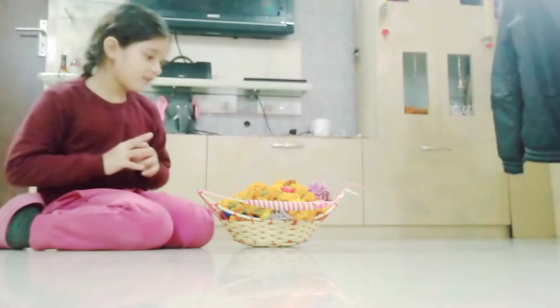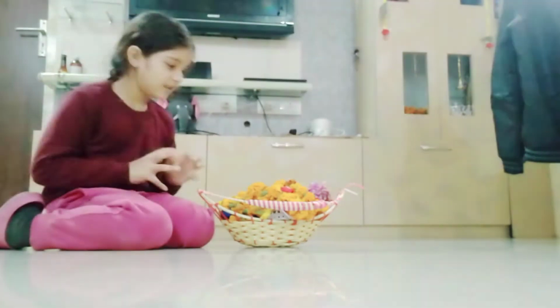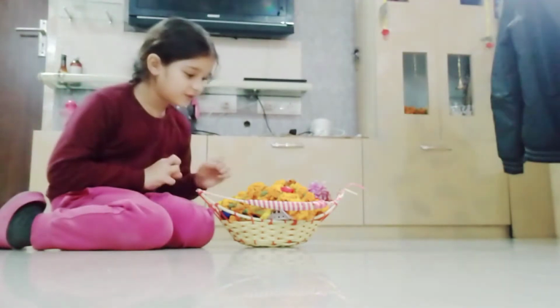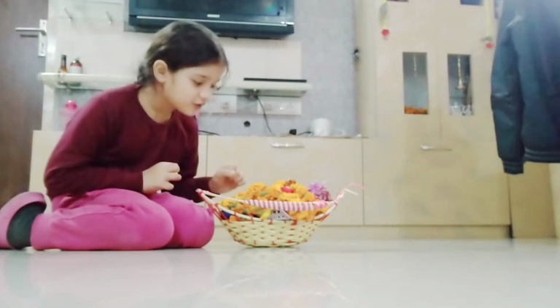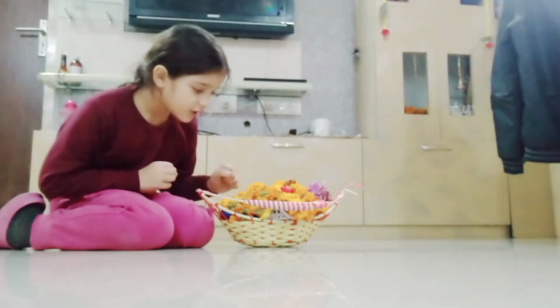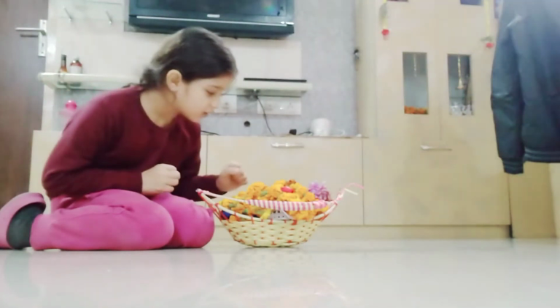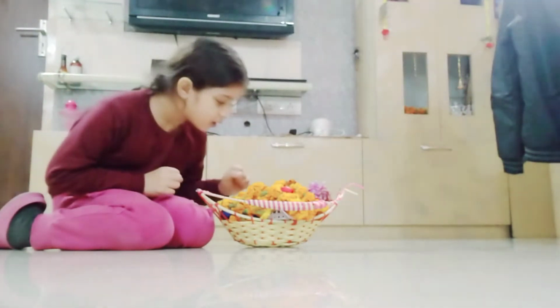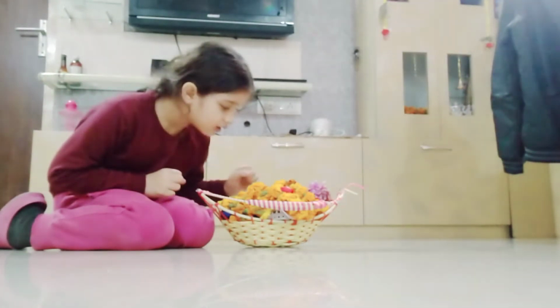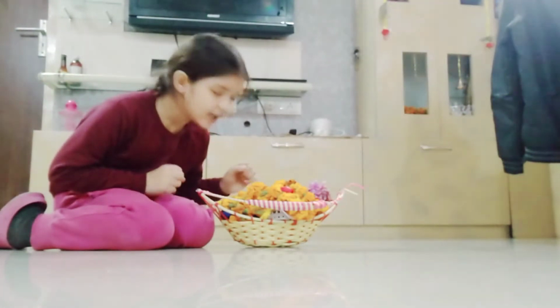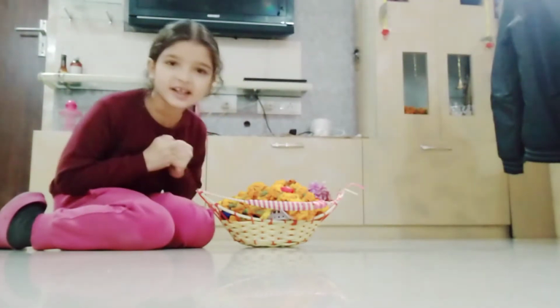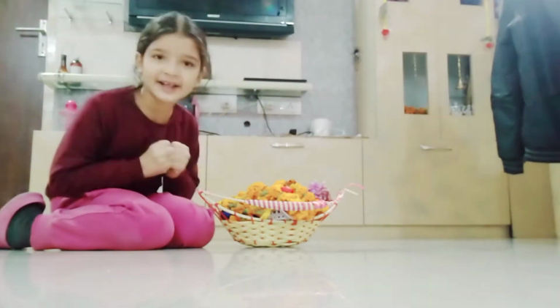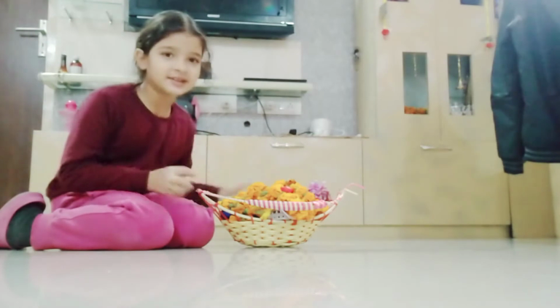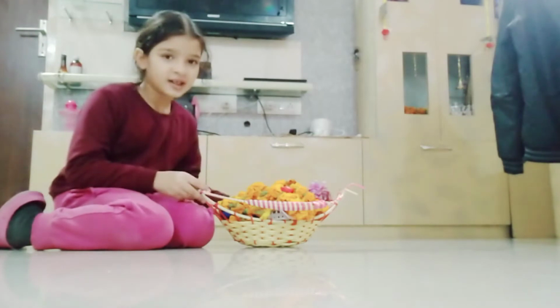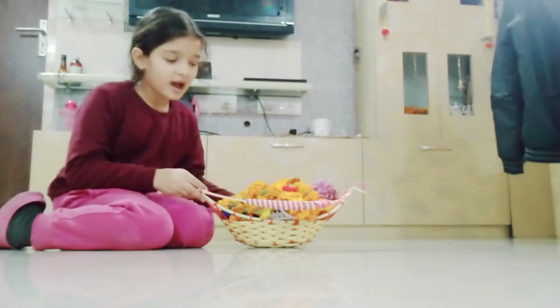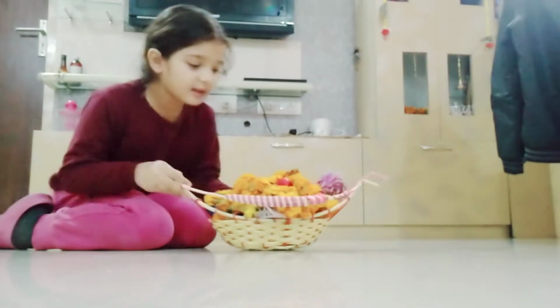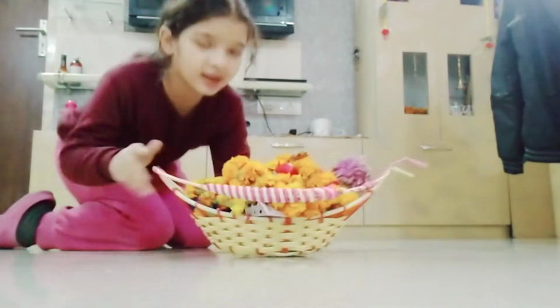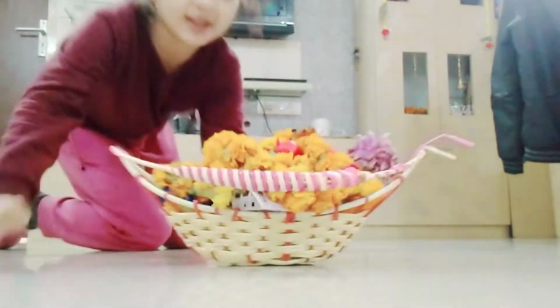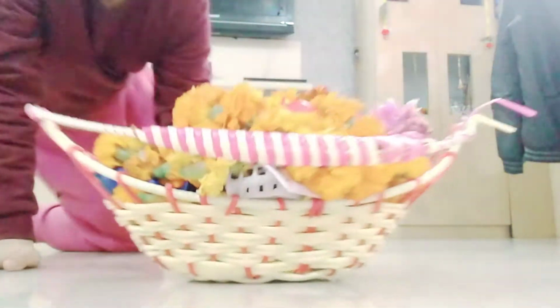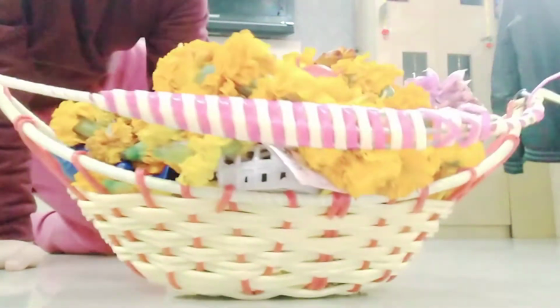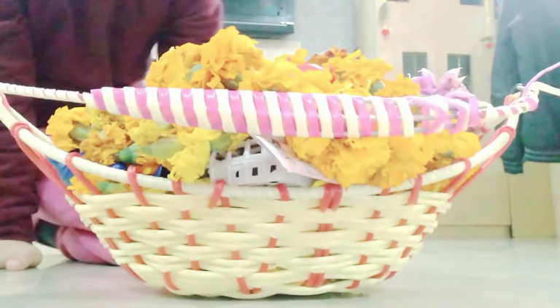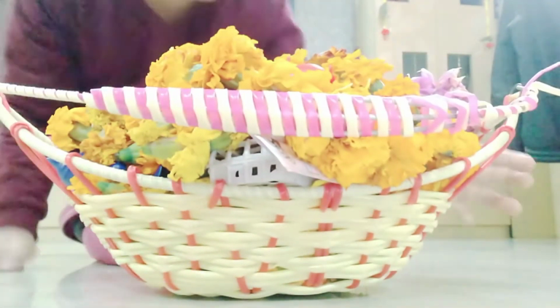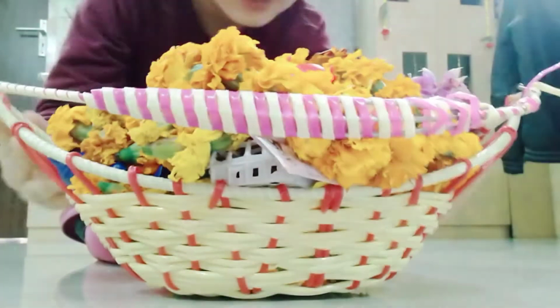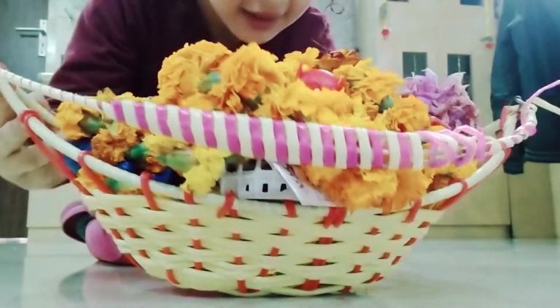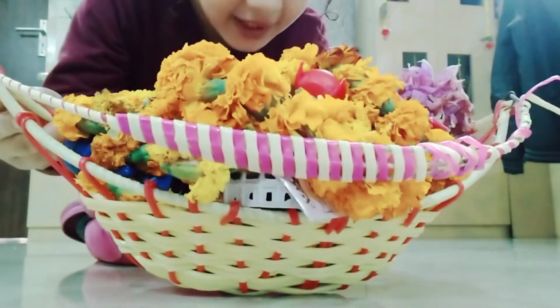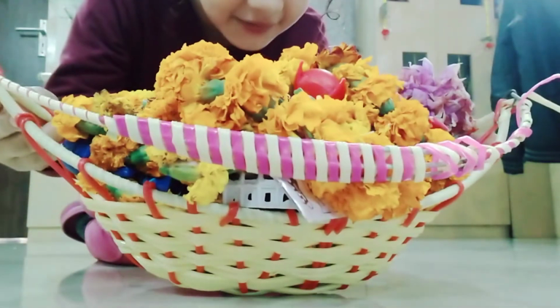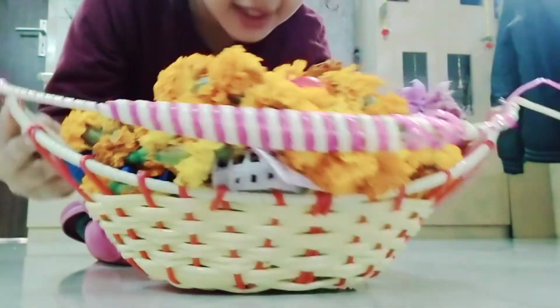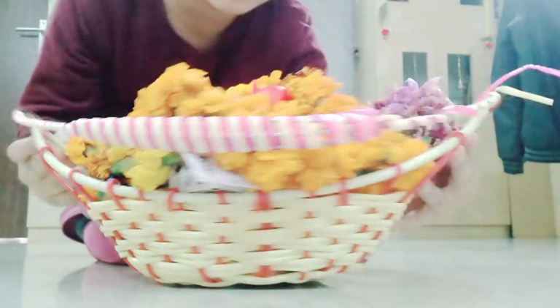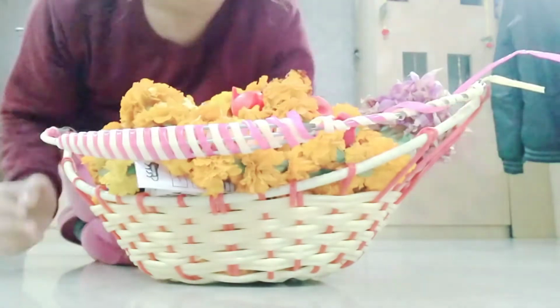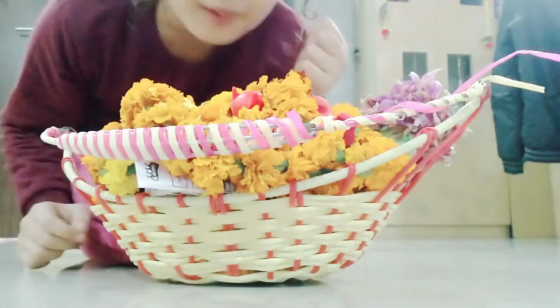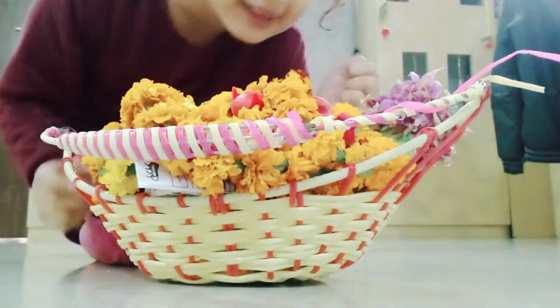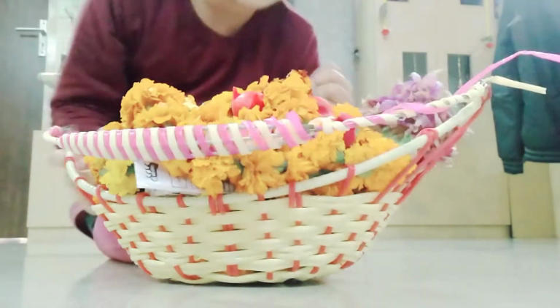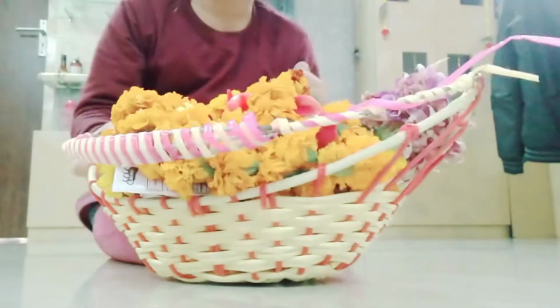Now let's check. Hey guys, I think something is here. Let's take it out.